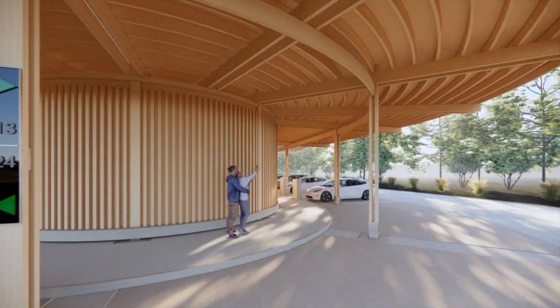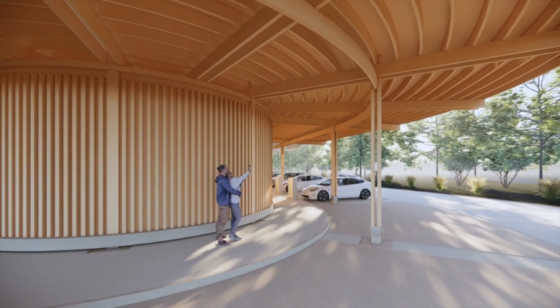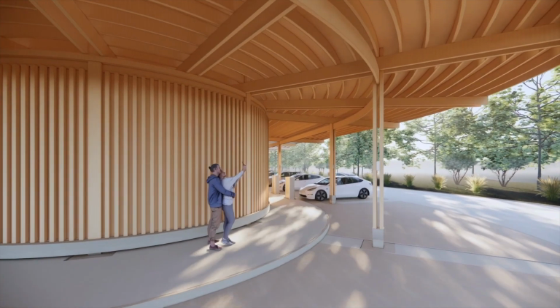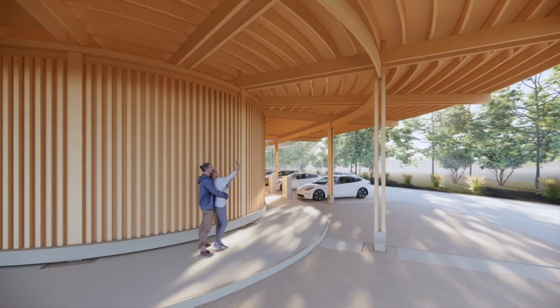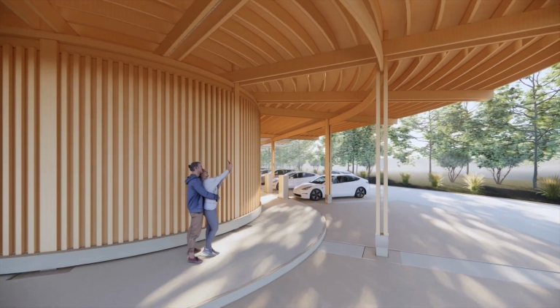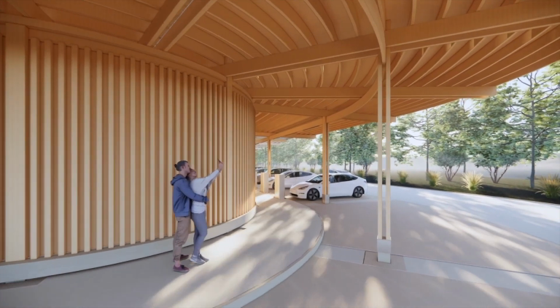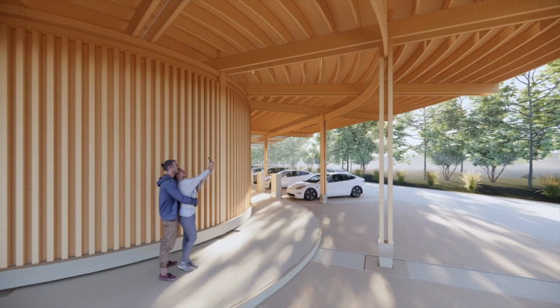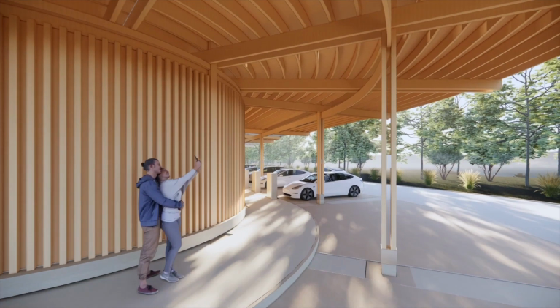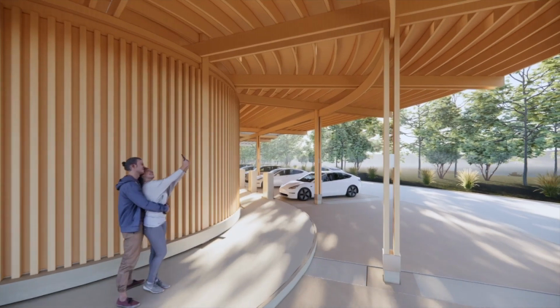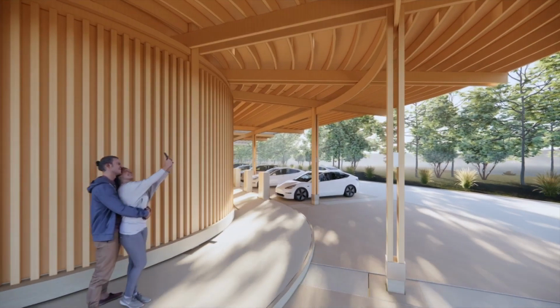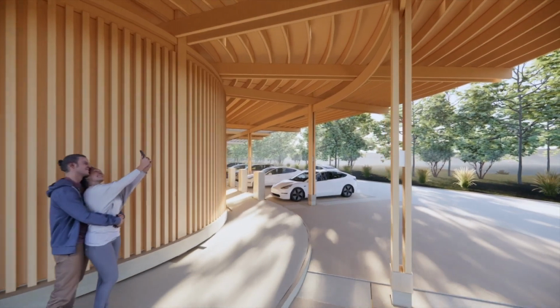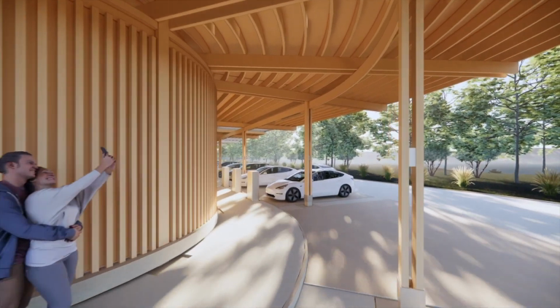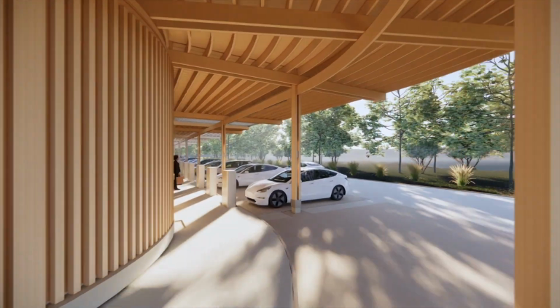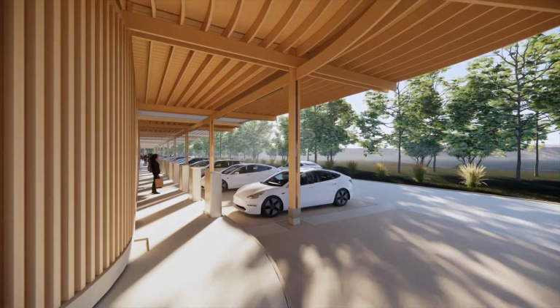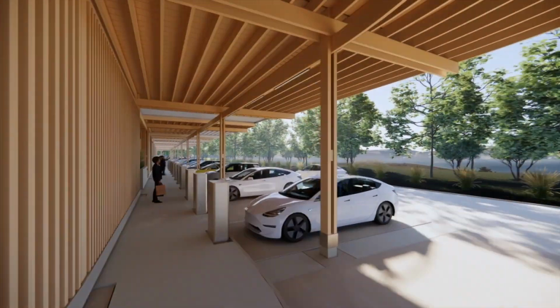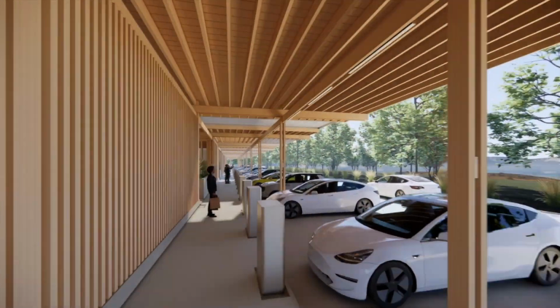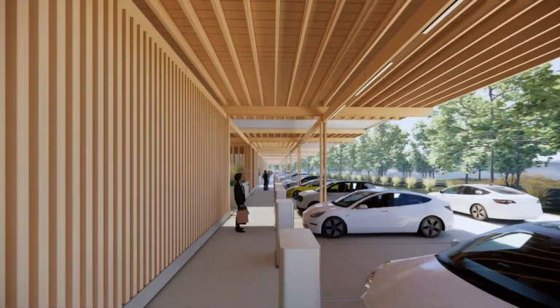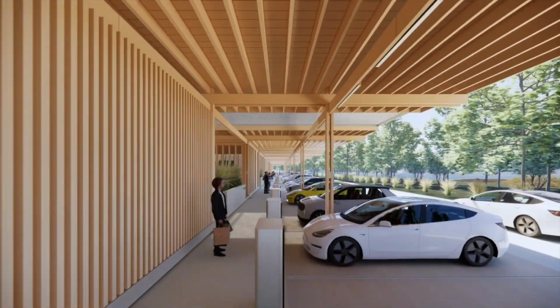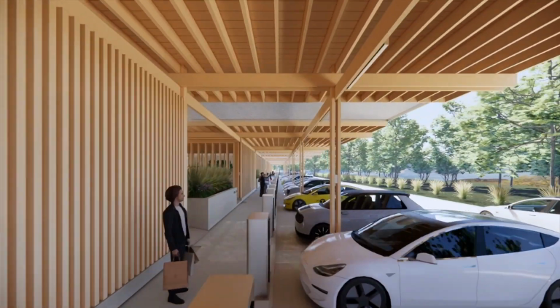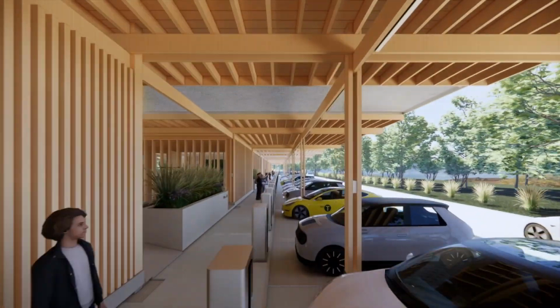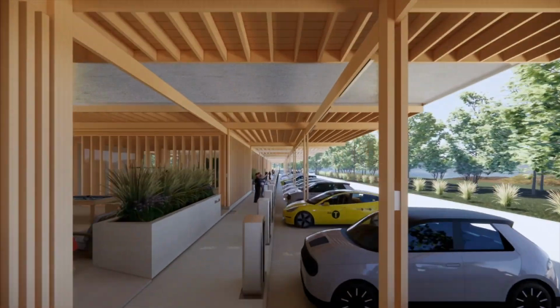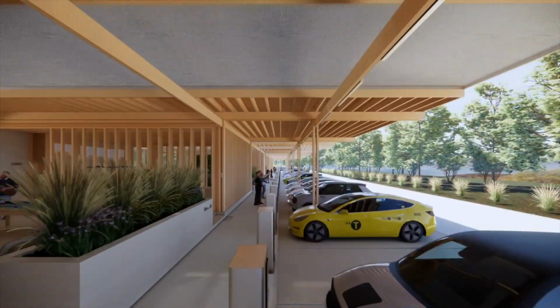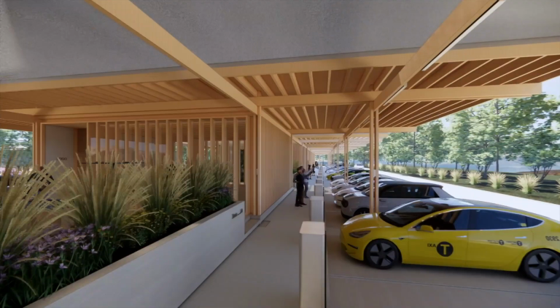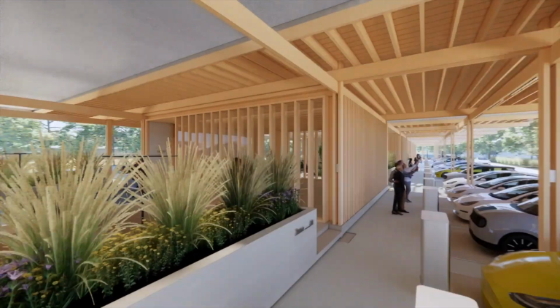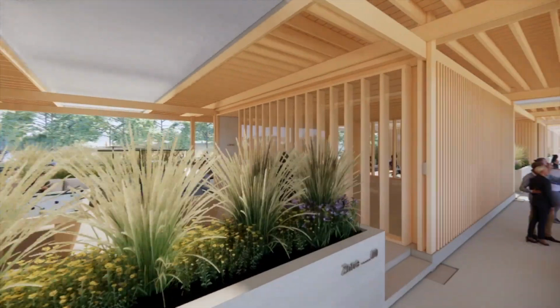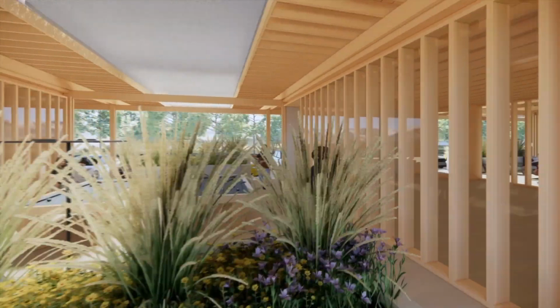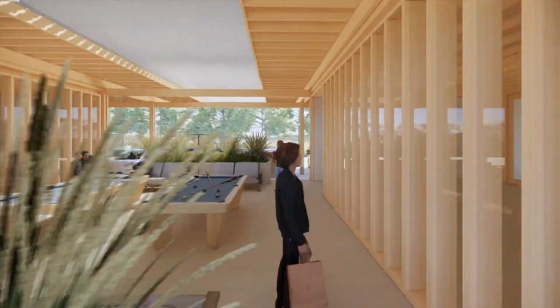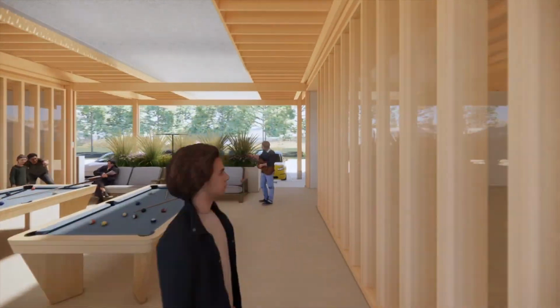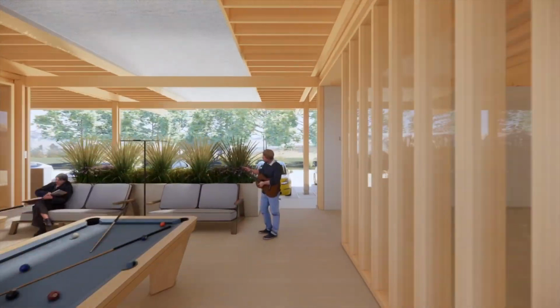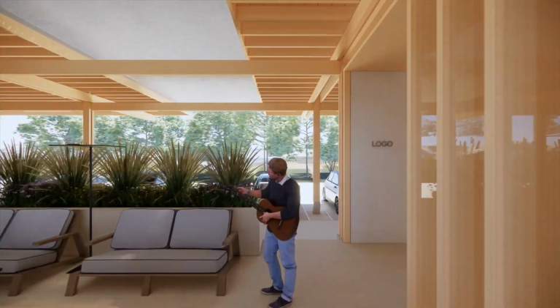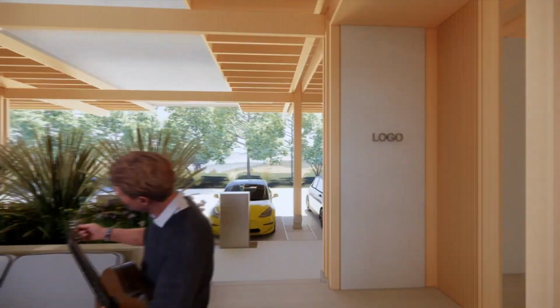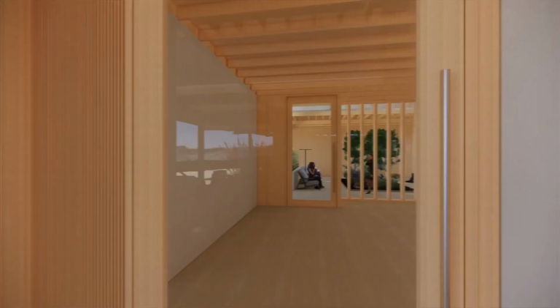The competition was a big hit. Electric Autonomy Canada received more than 100 entries from architects all over the world. The winner picks up a $25,000 prize.